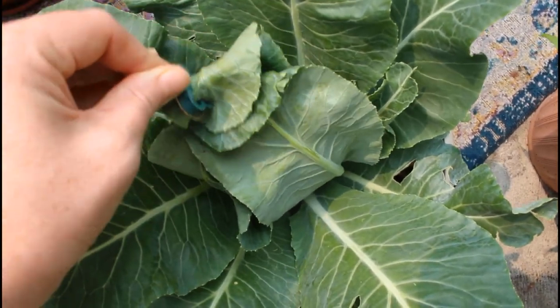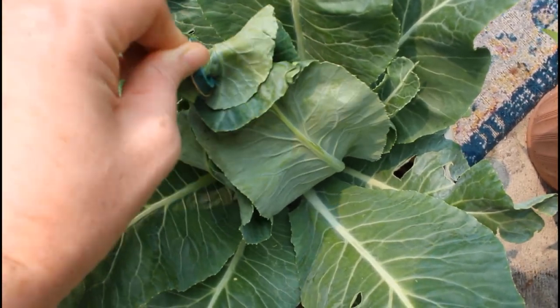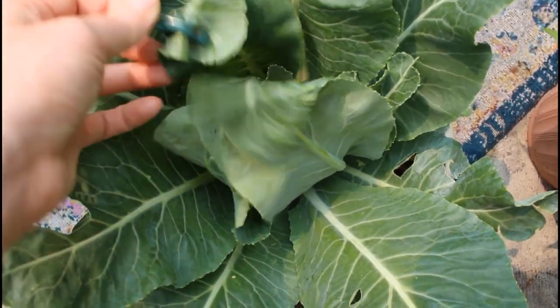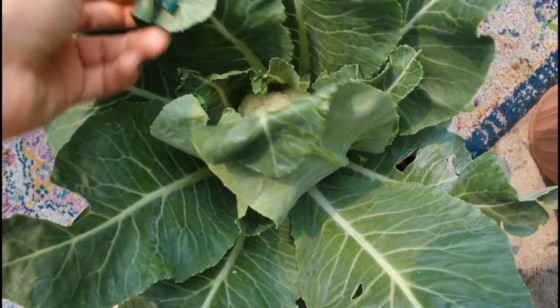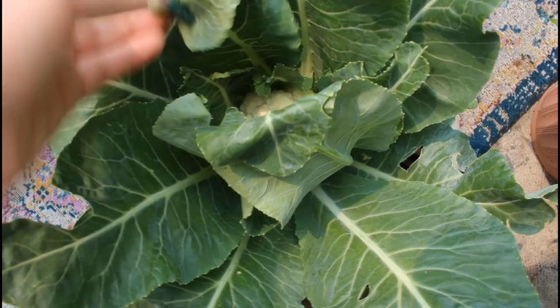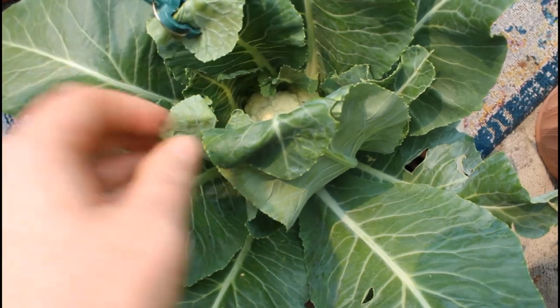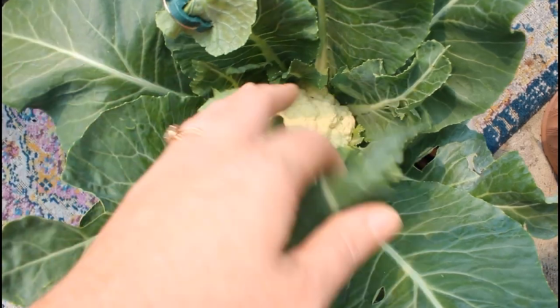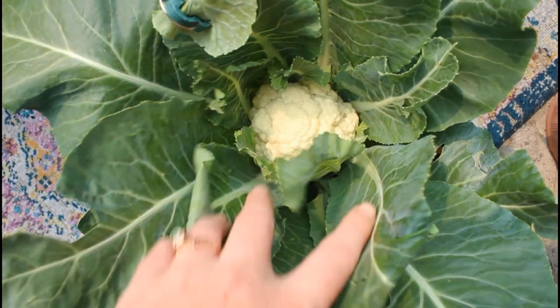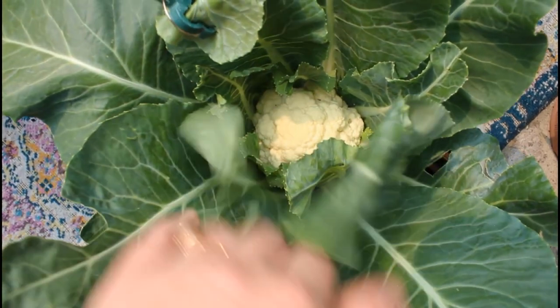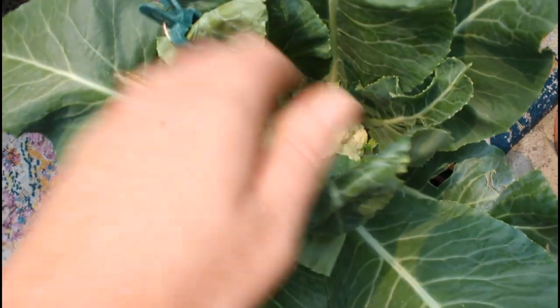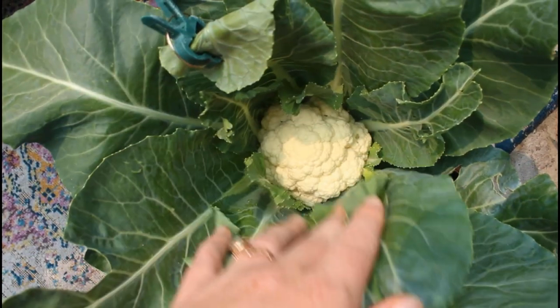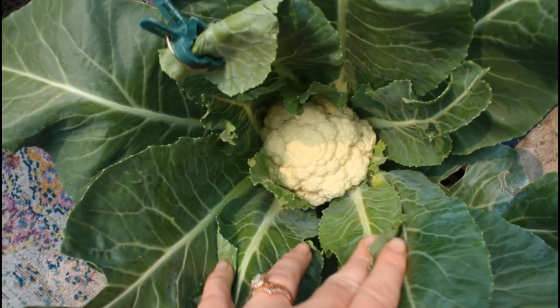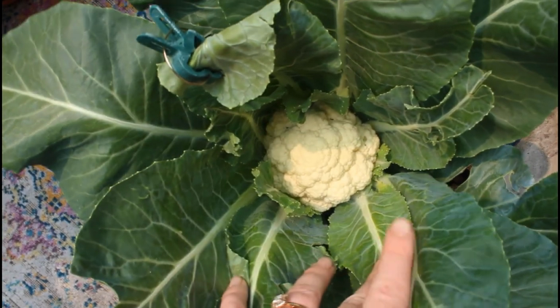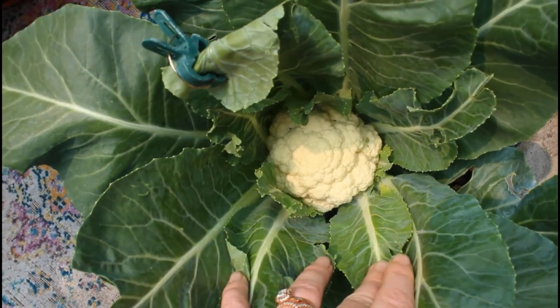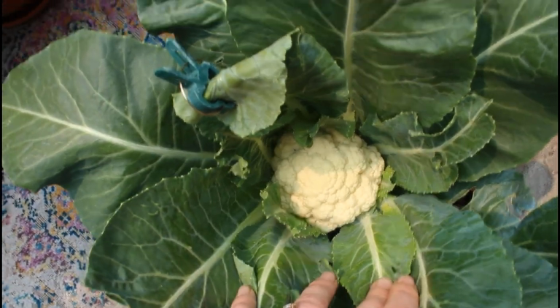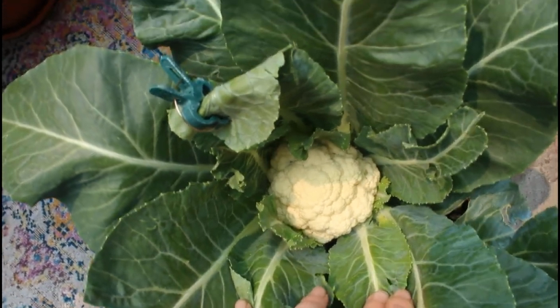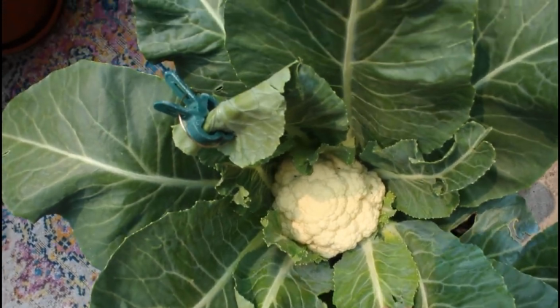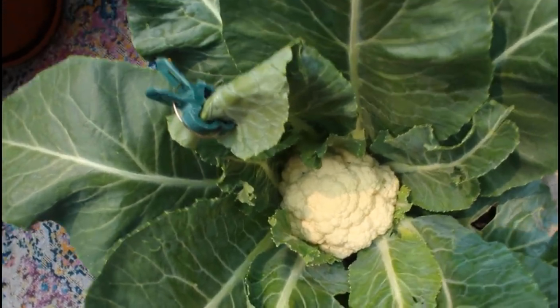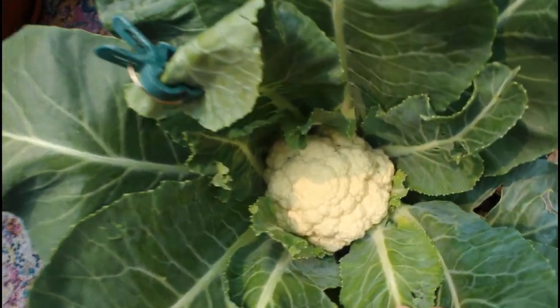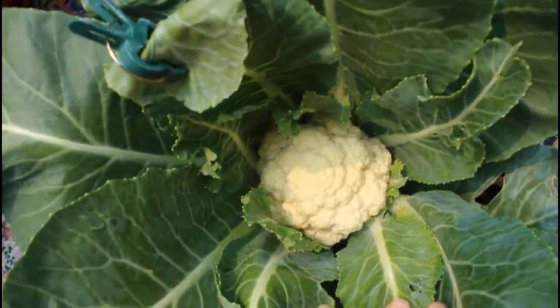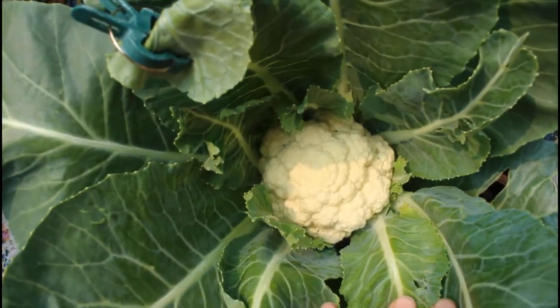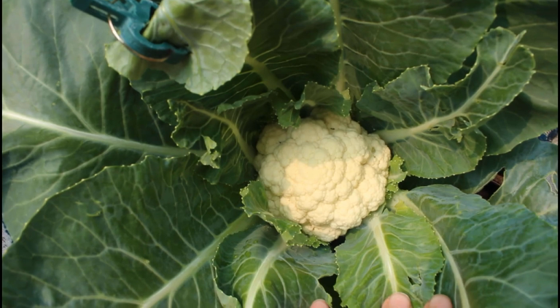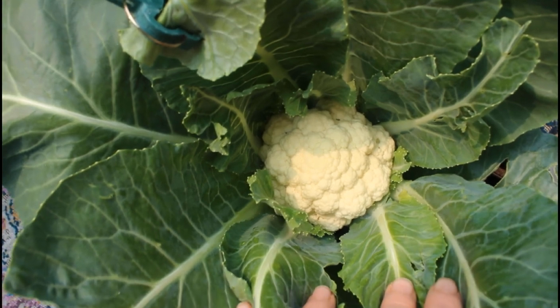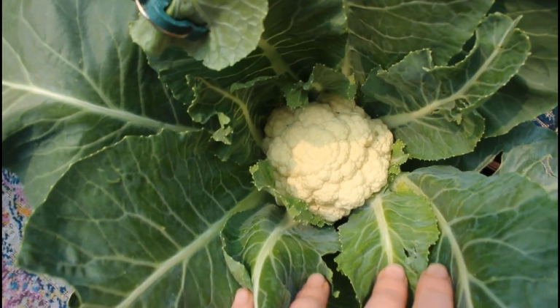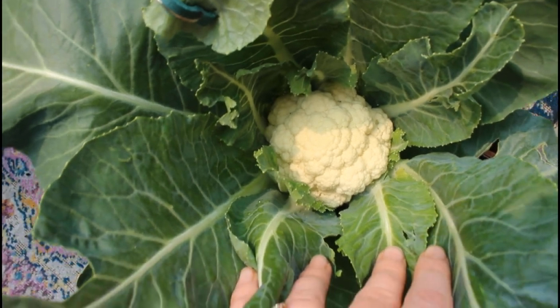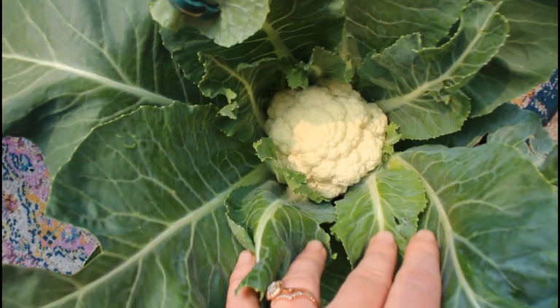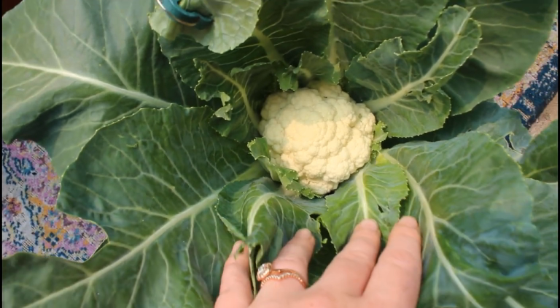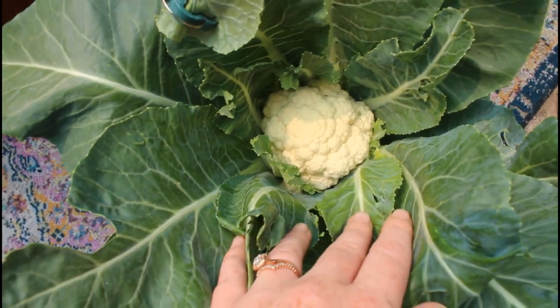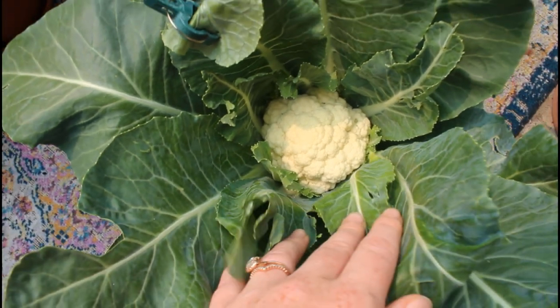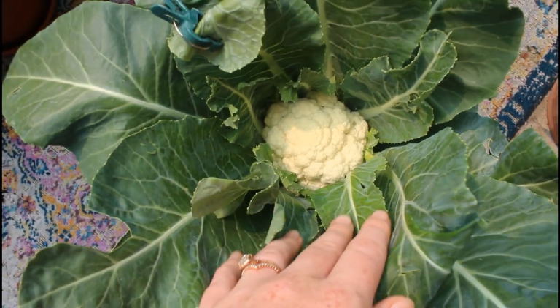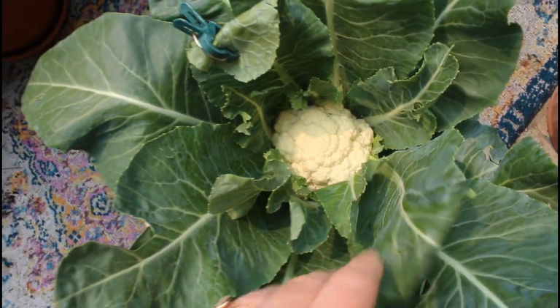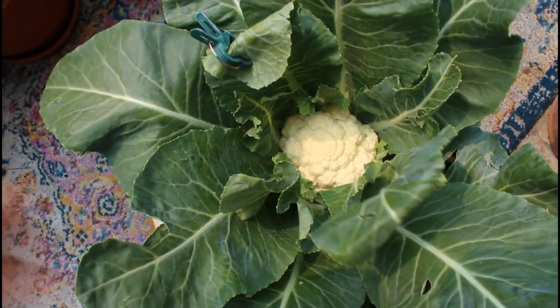Even though you don't want to expose the head of cauliflower to direct sunlight, your cauliflower plant does still need about six hours of sunlight daily in order to thrive in the garden.